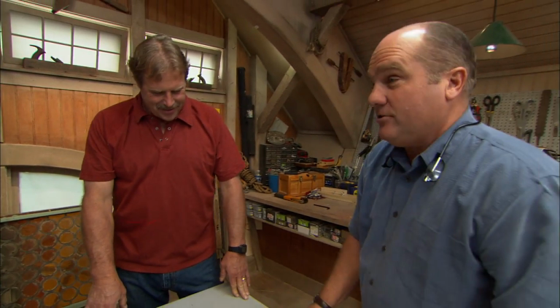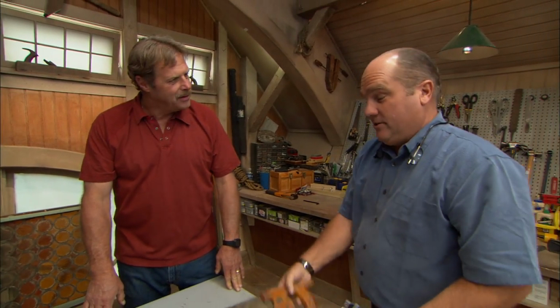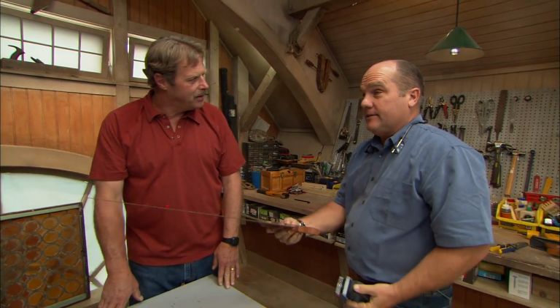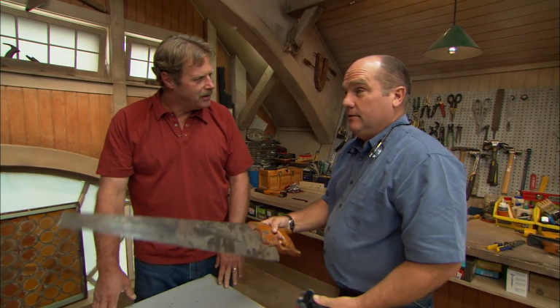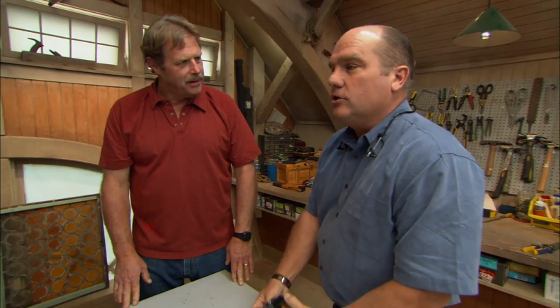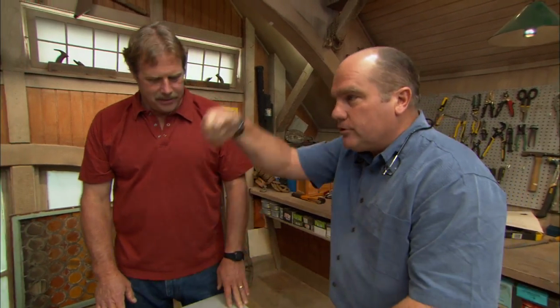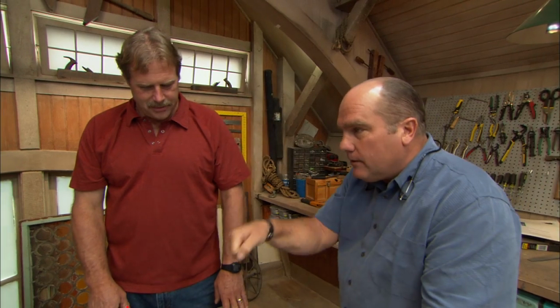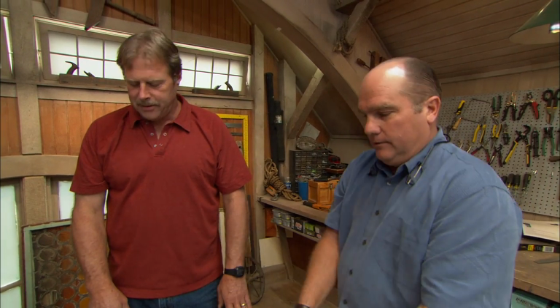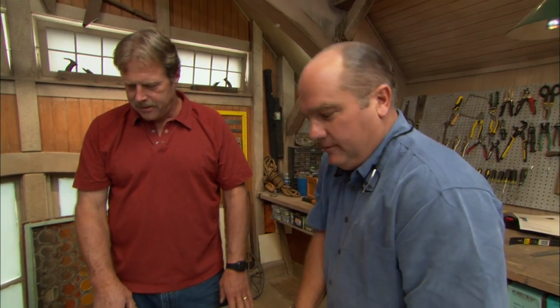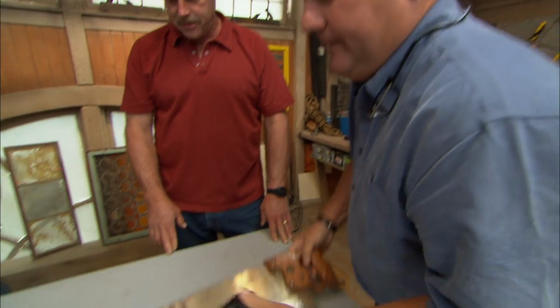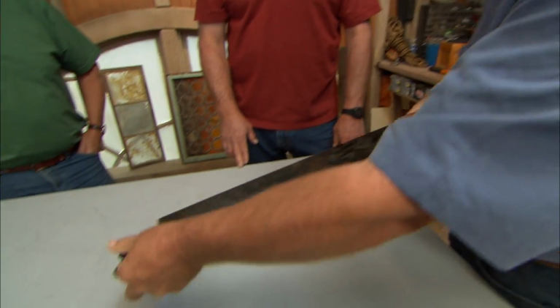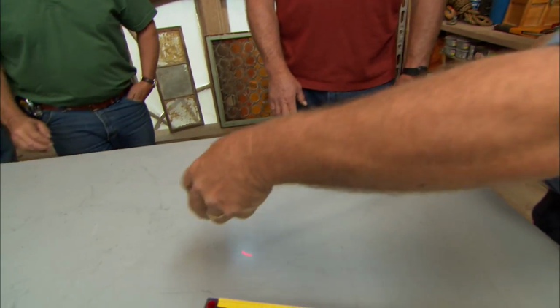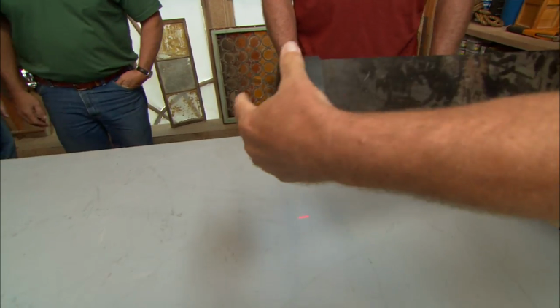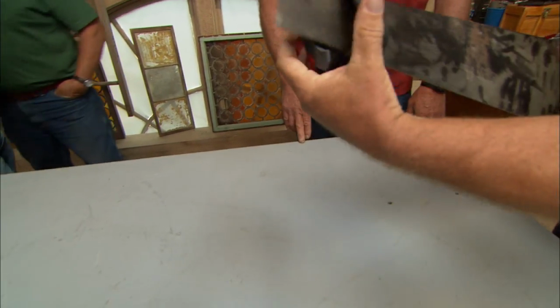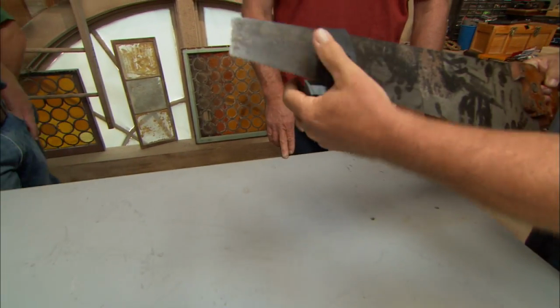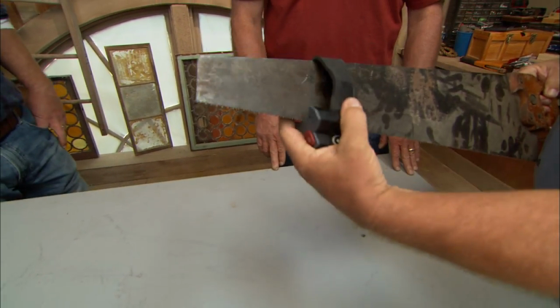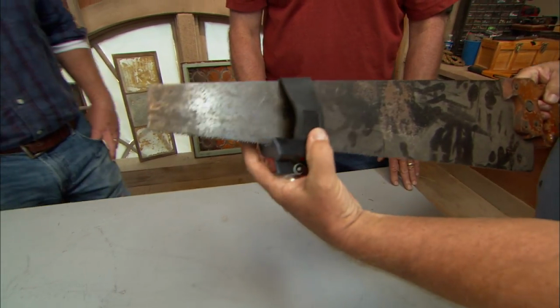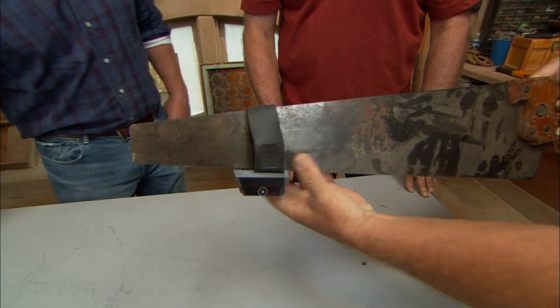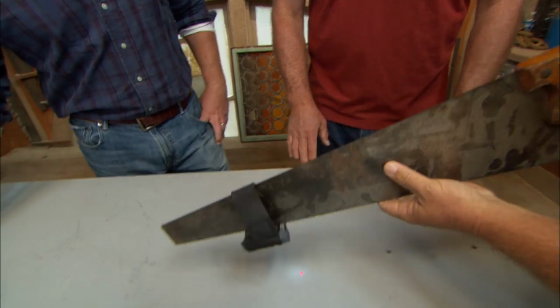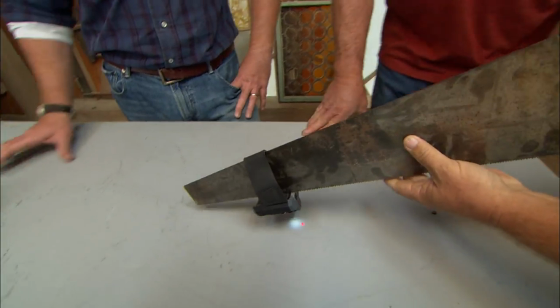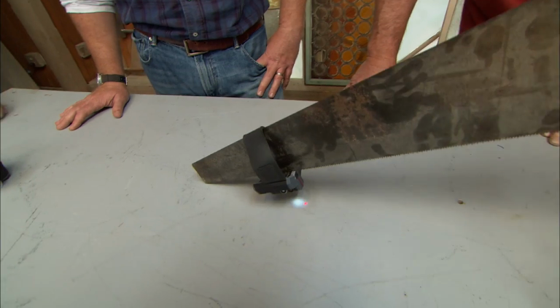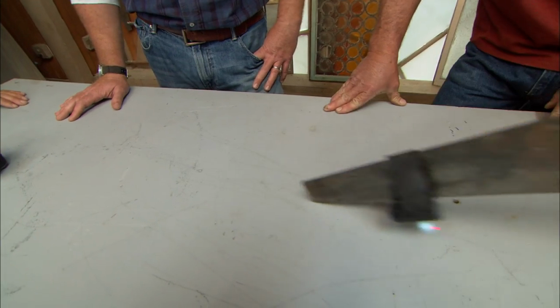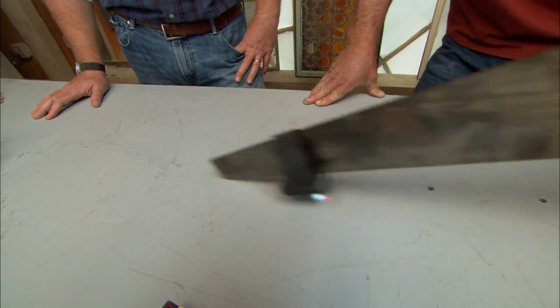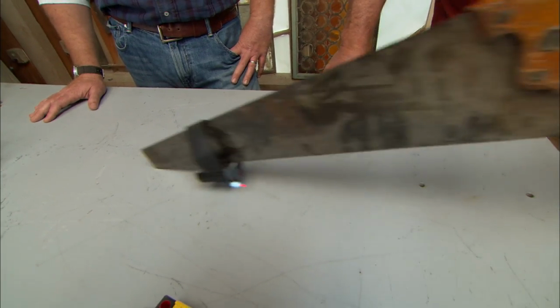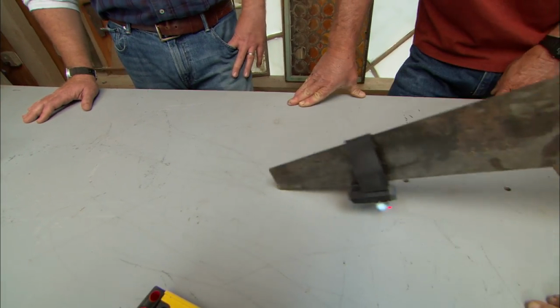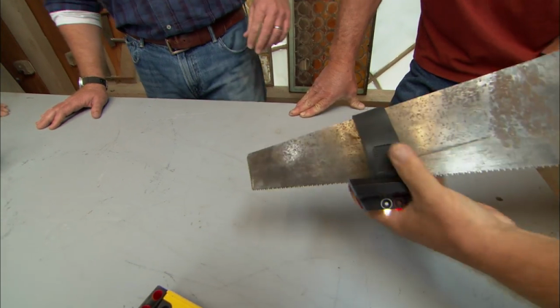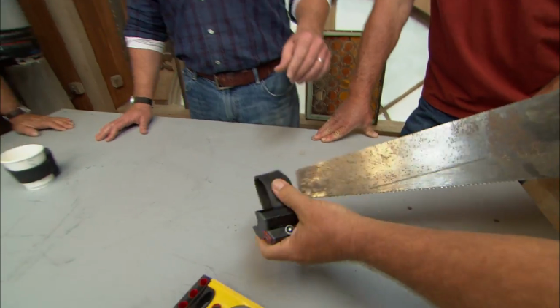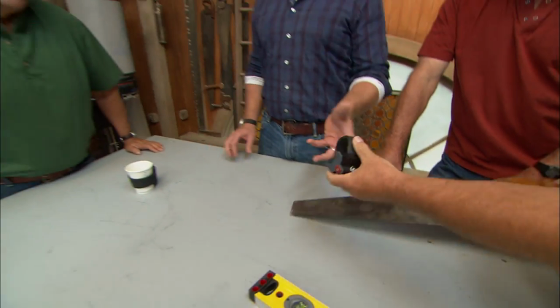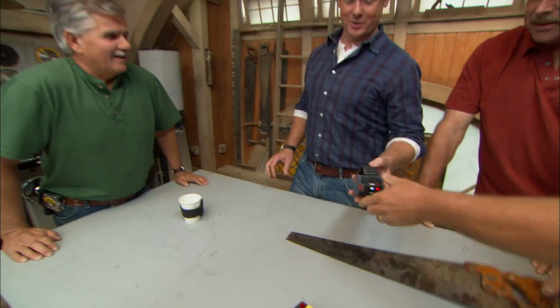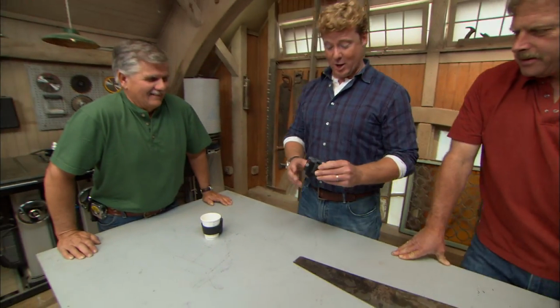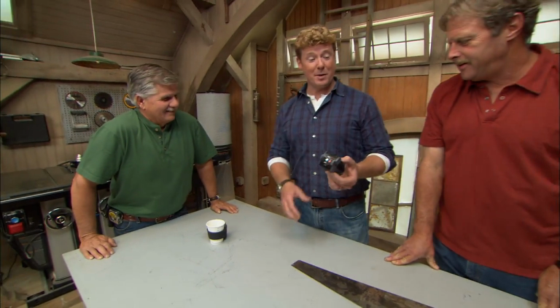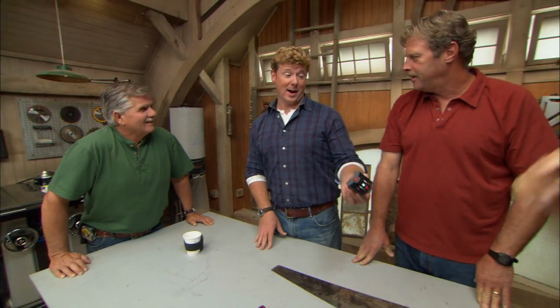Take a hand saw like this. You've seen a beautiful chop saw with a killer laser — look at this right here. How about the people that don't use electricity? They still want to use the hand tool. Look at that — perfect cut every time. That's gonna be really useful.